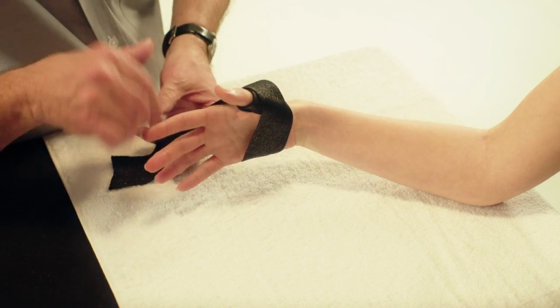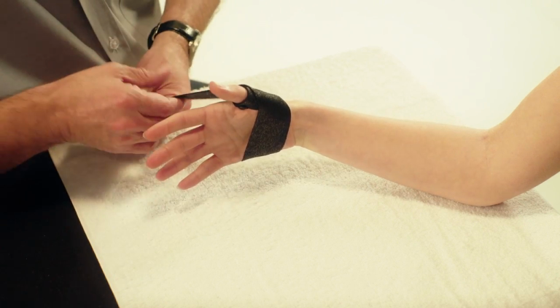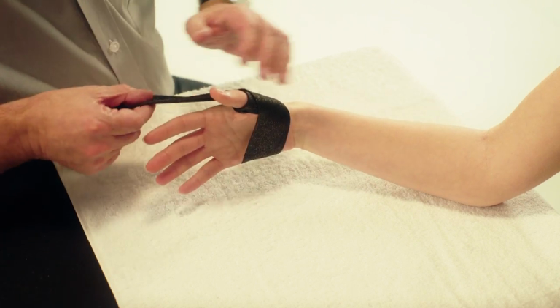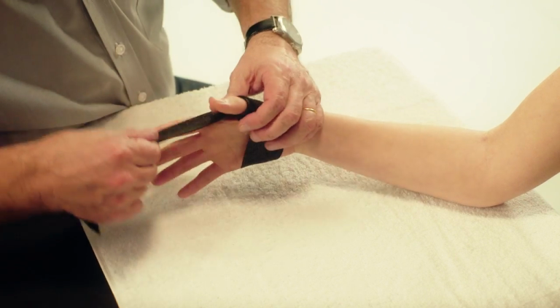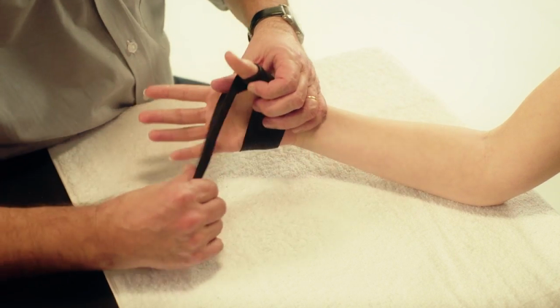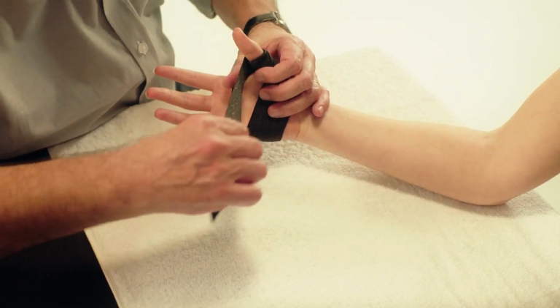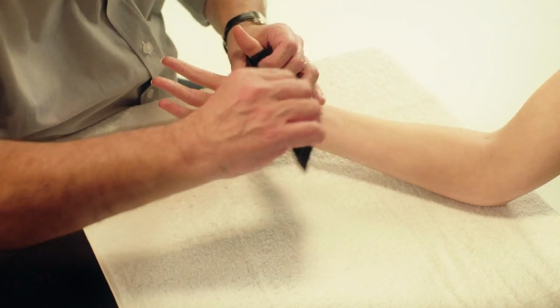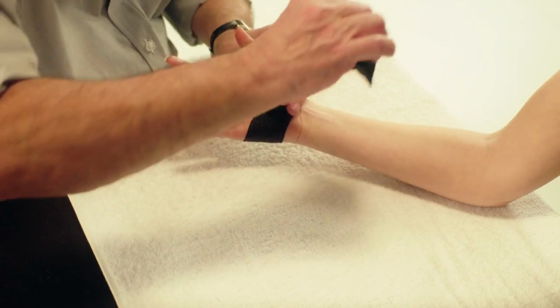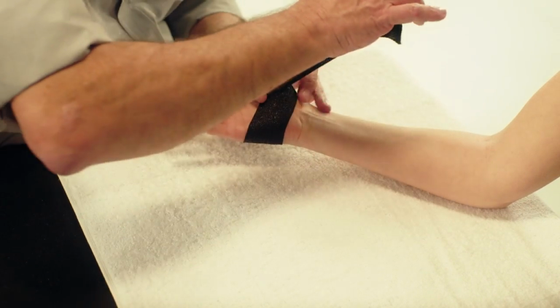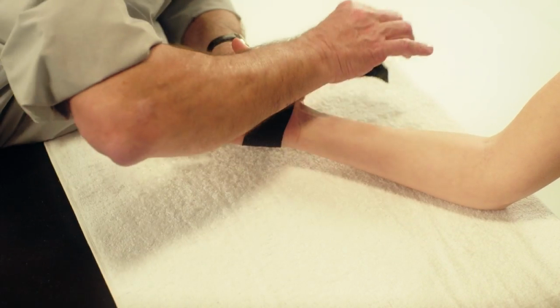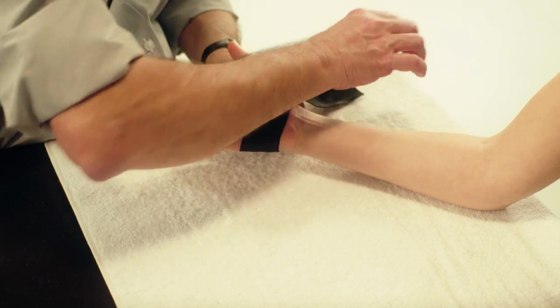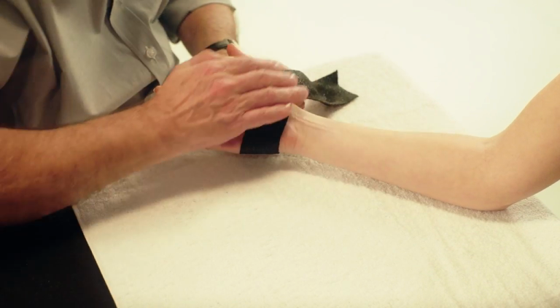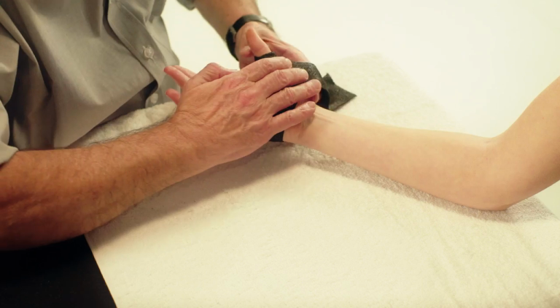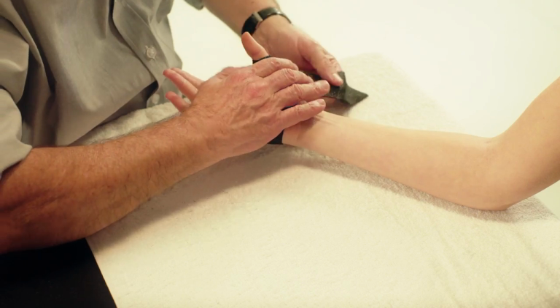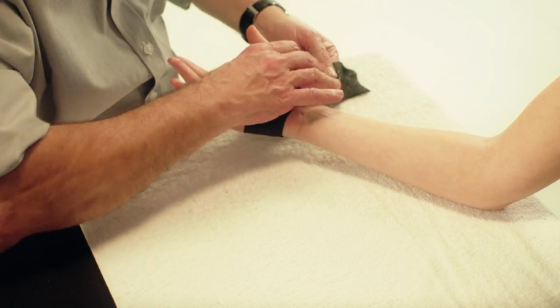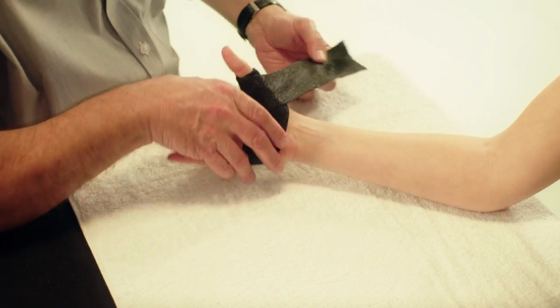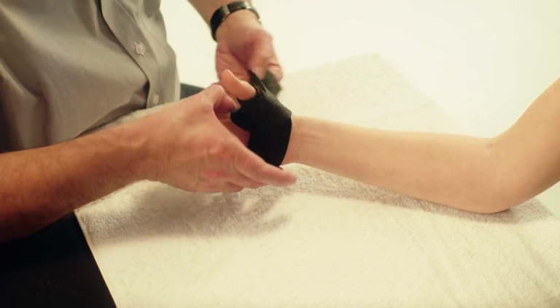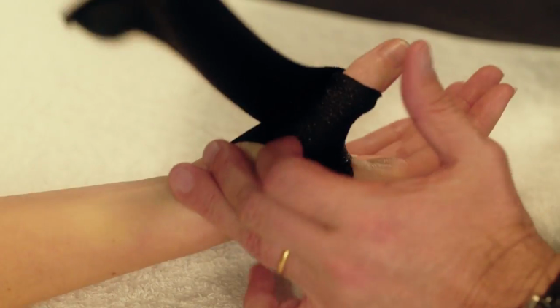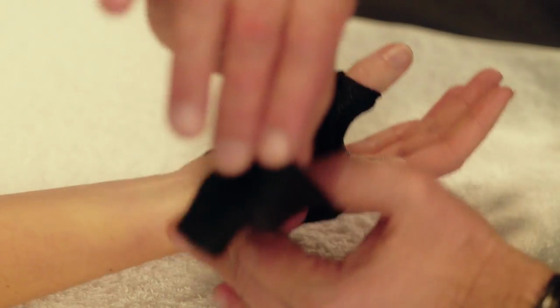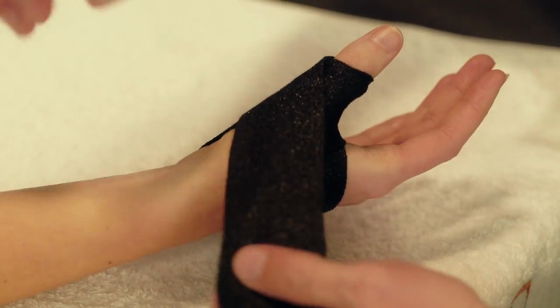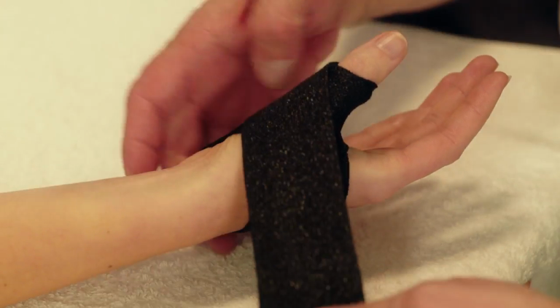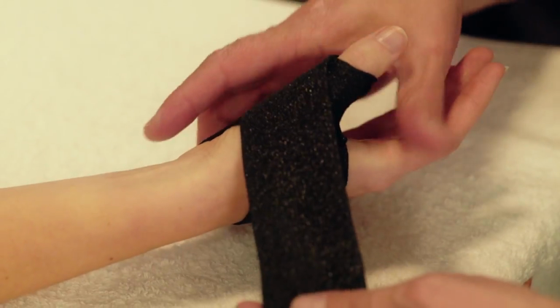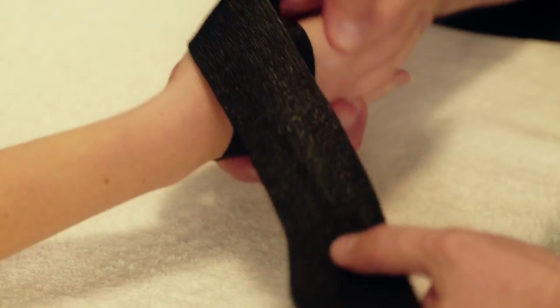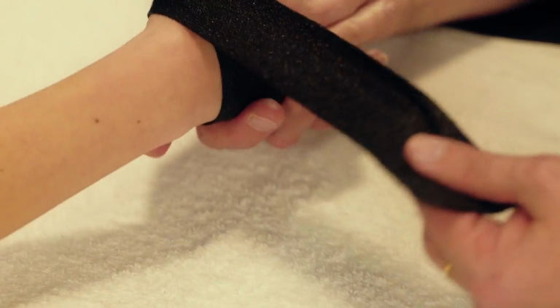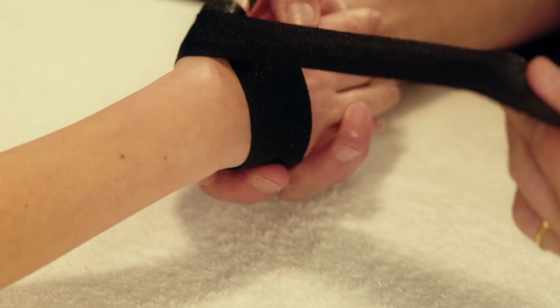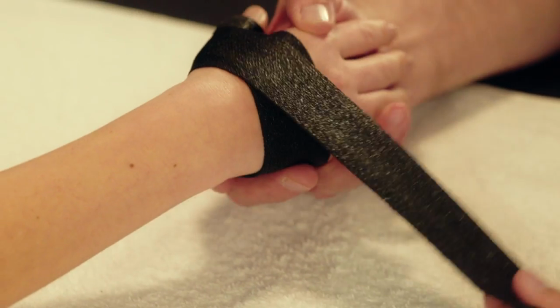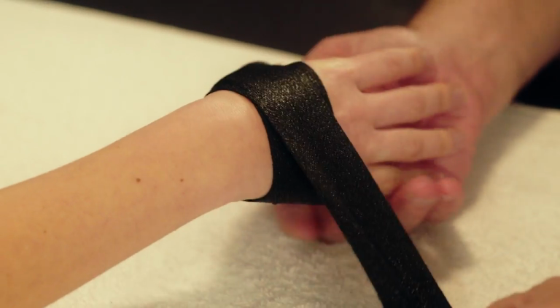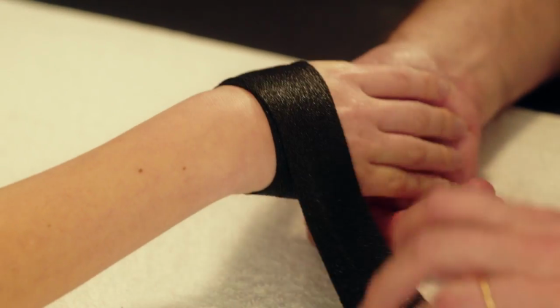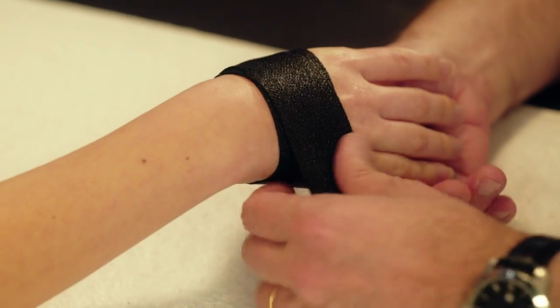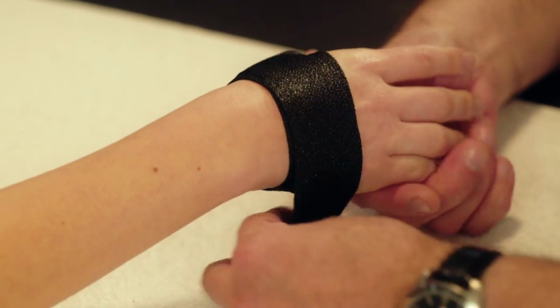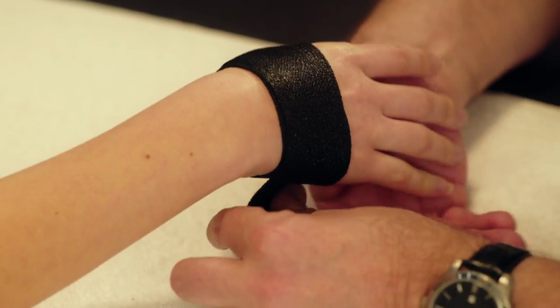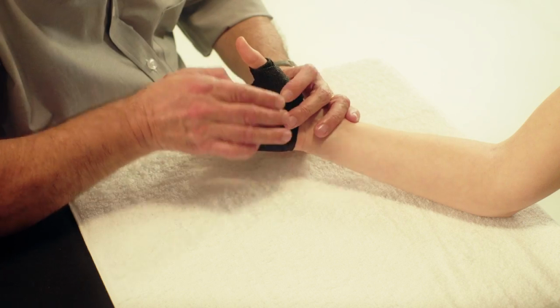Carefully pull the Orphicast over and through the first web space, stretching it while avoiding folds and wrinkles. Continue the path to cover the thenar eminence and continue to the dorsal part of the hand.